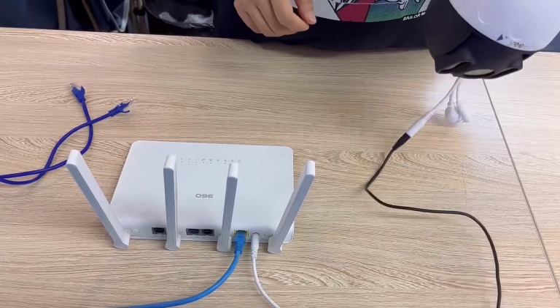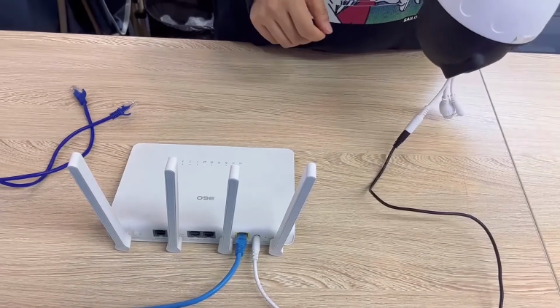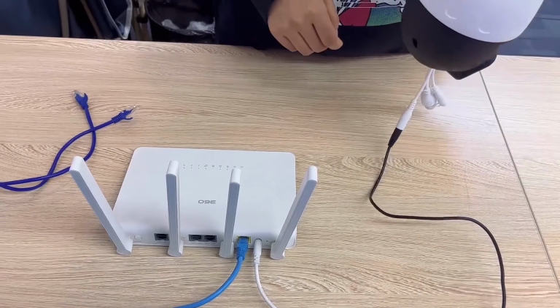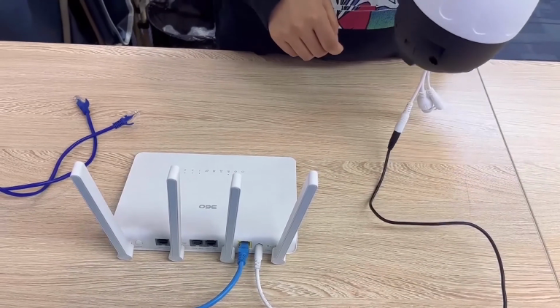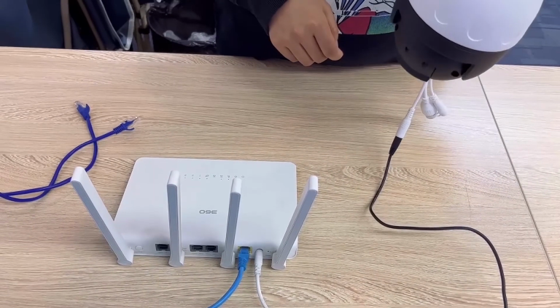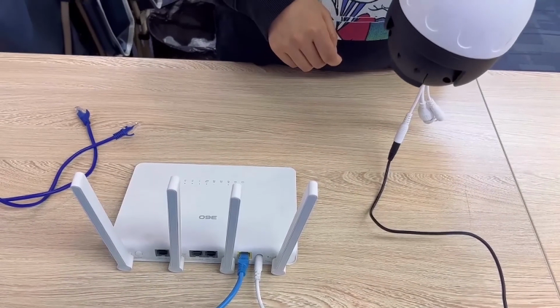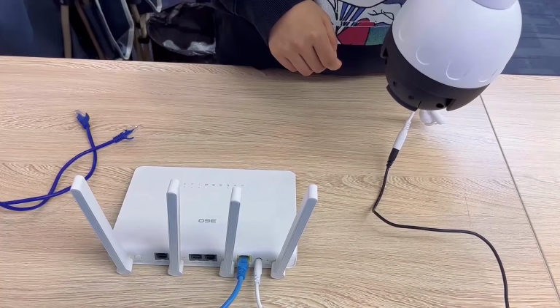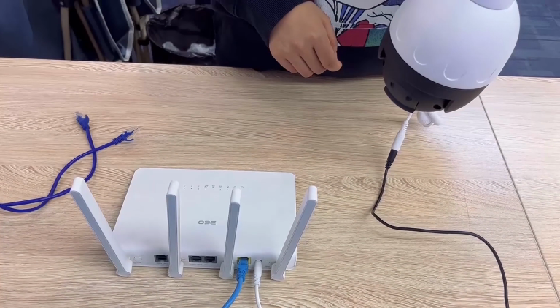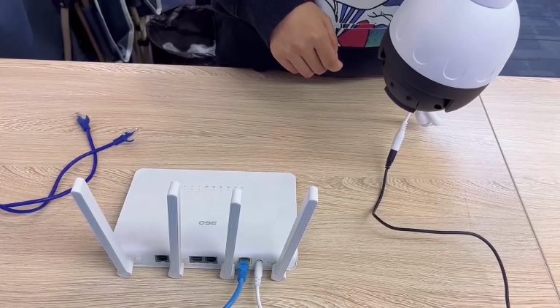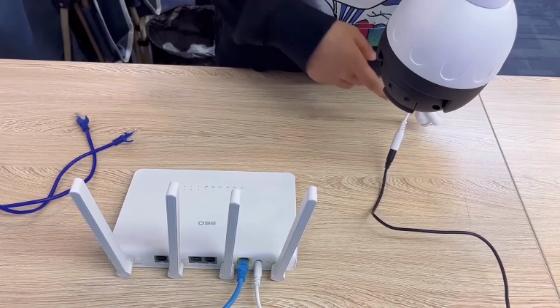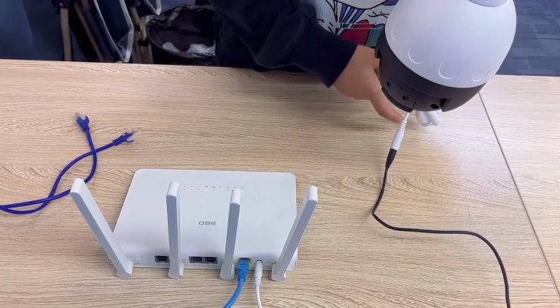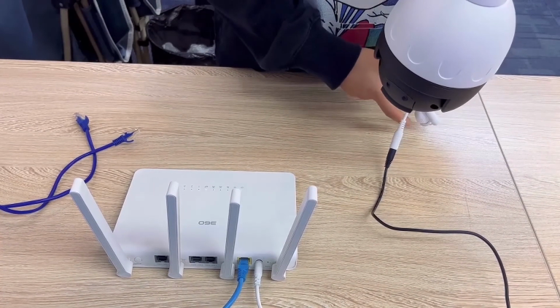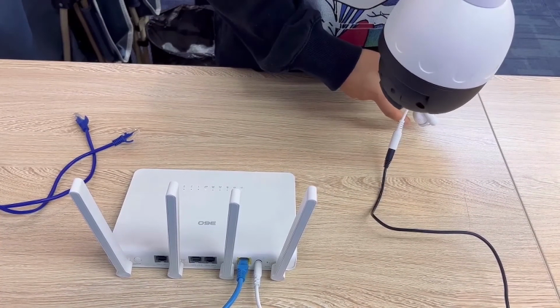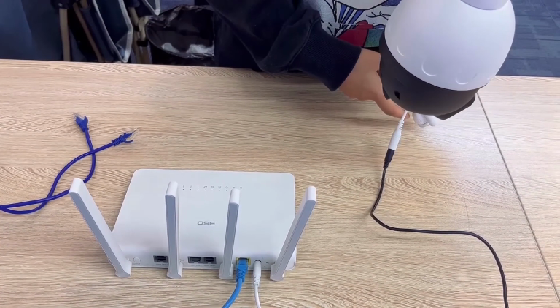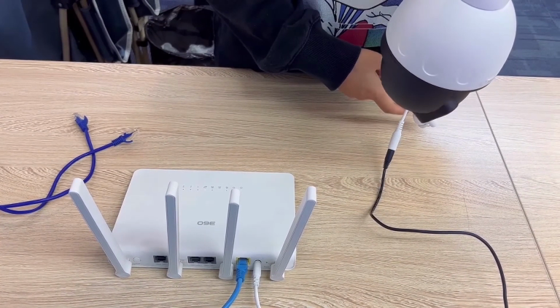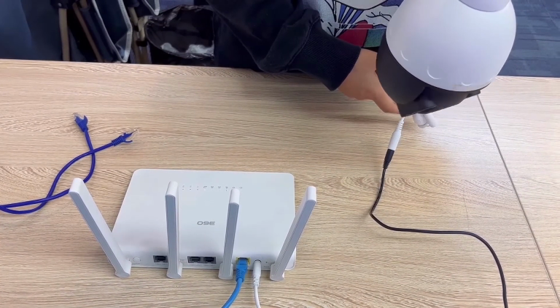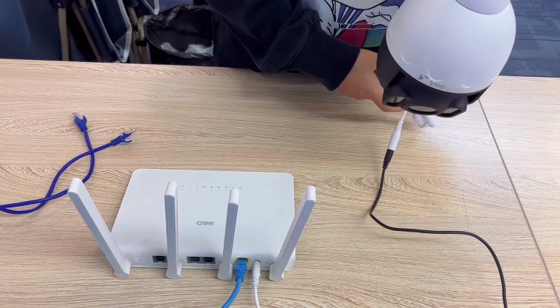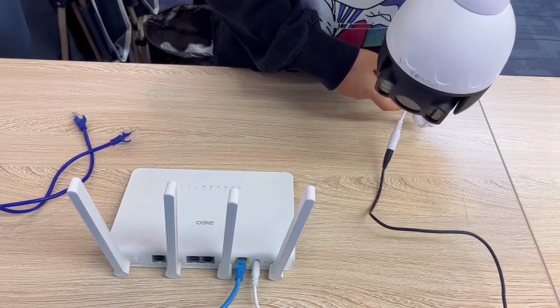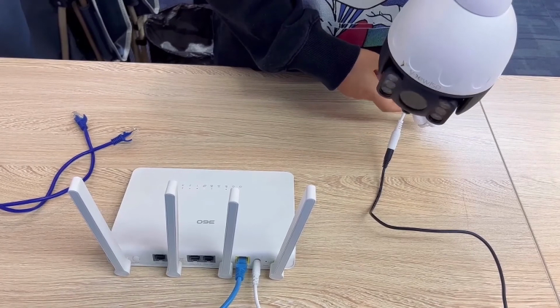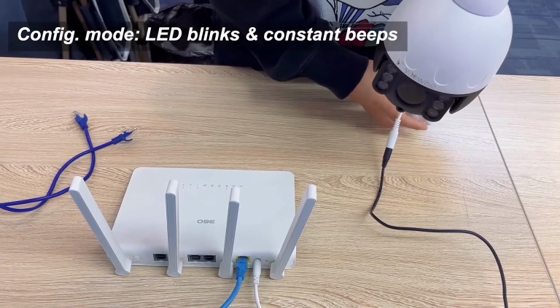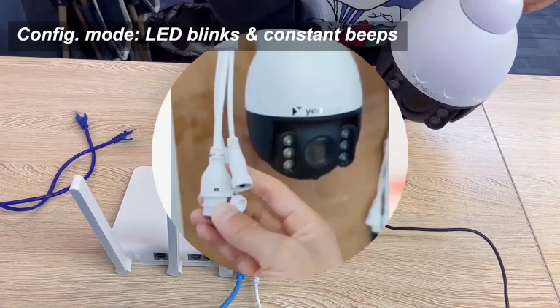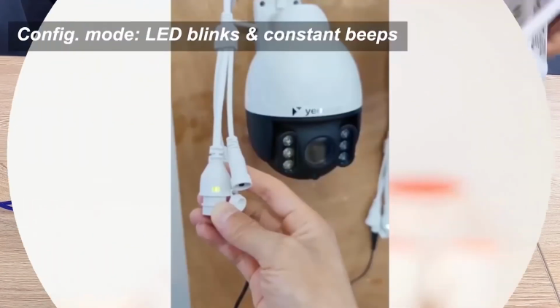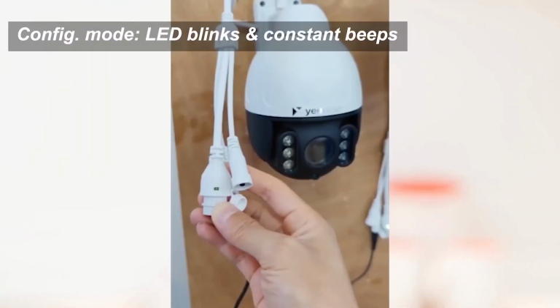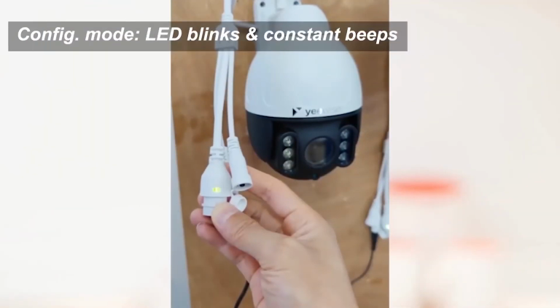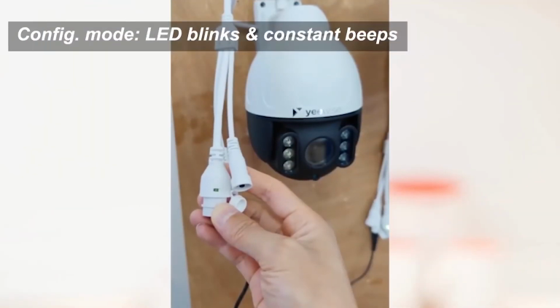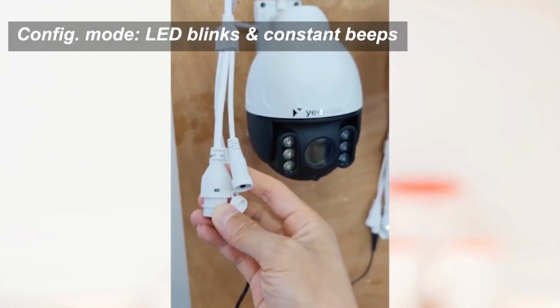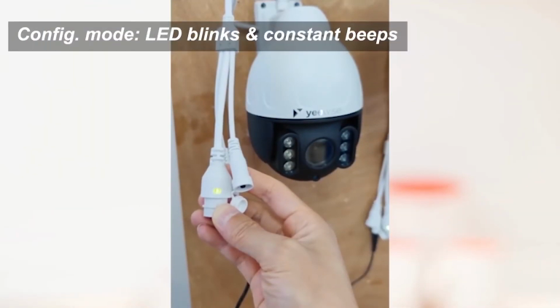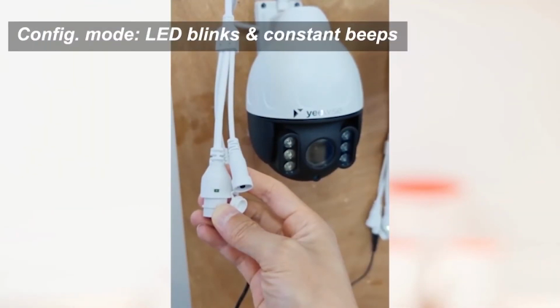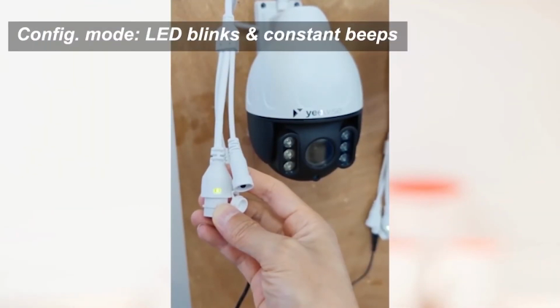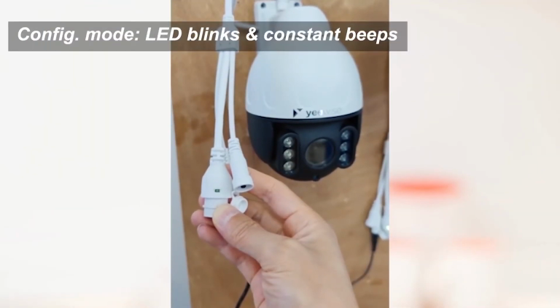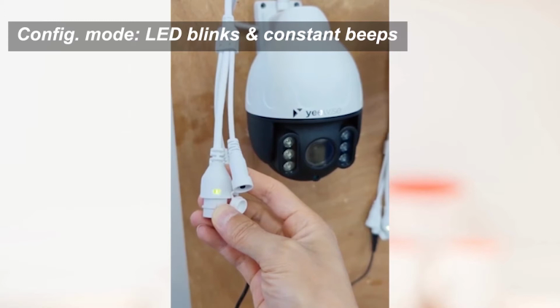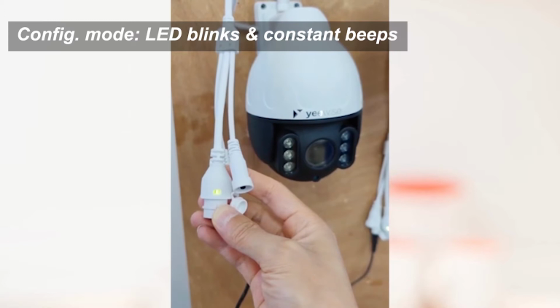The camera starts up — it takes about 10 seconds. Then the camera enters configuration mode. You can see the LED indicator on the camera cable blinking and hear a constant beep from the camera.